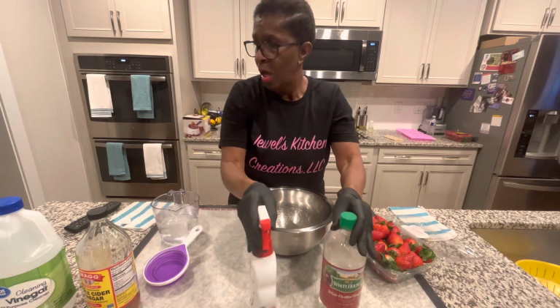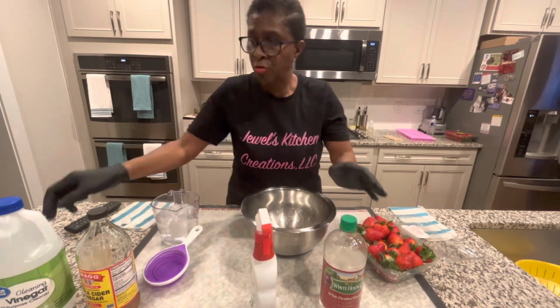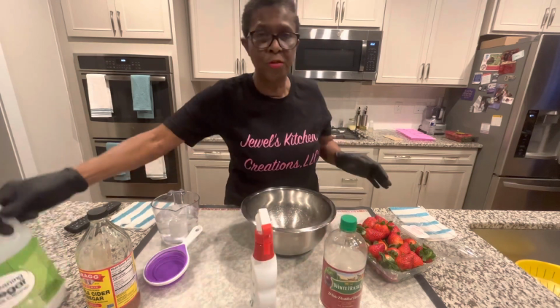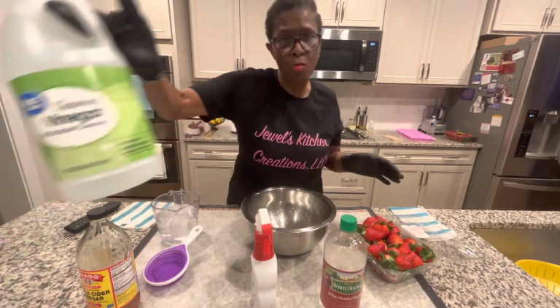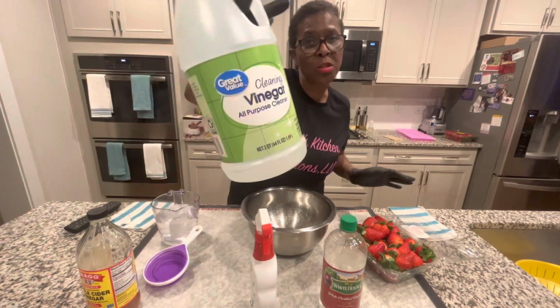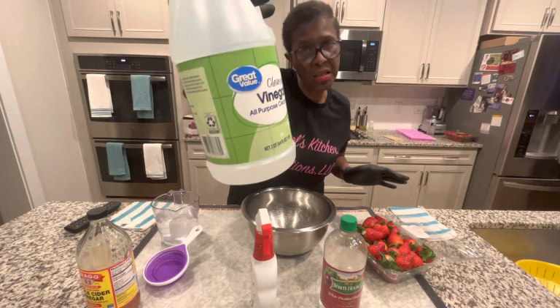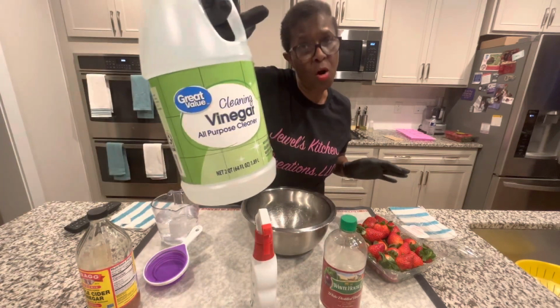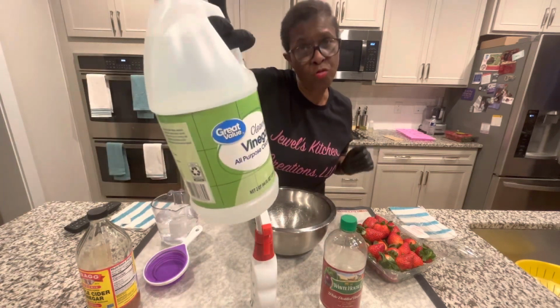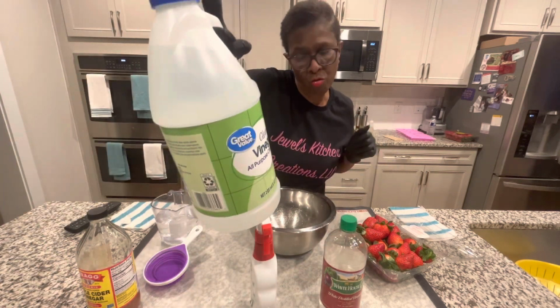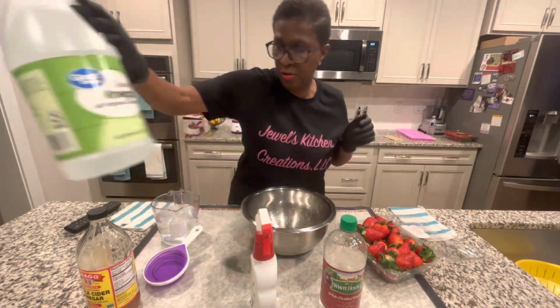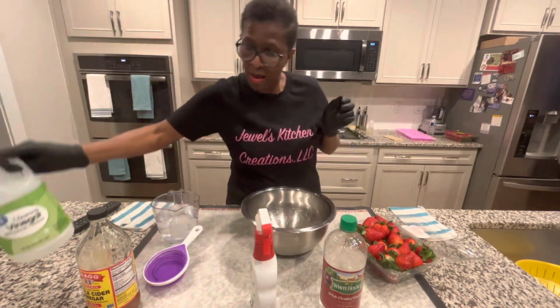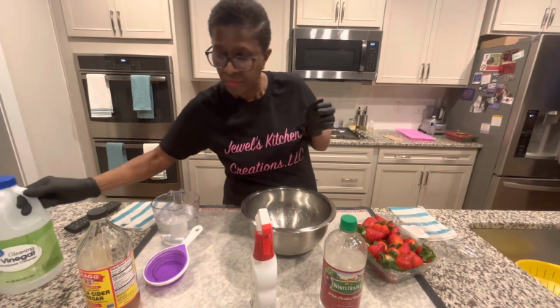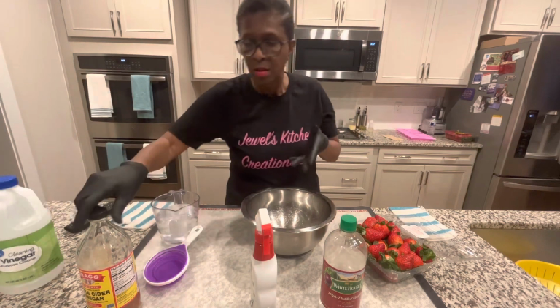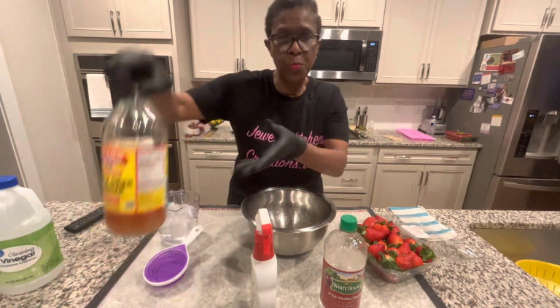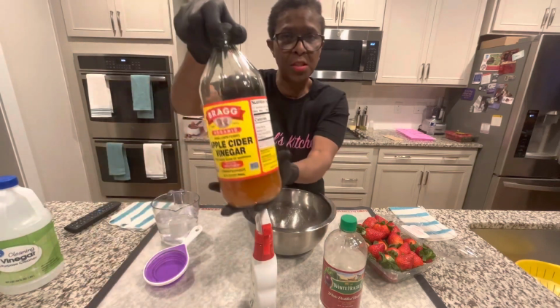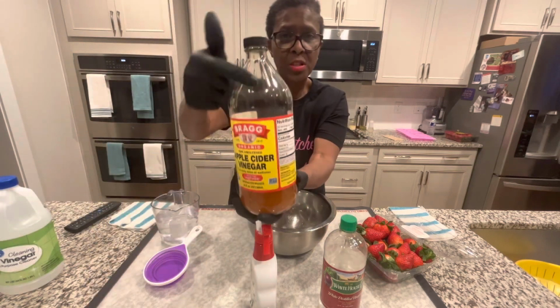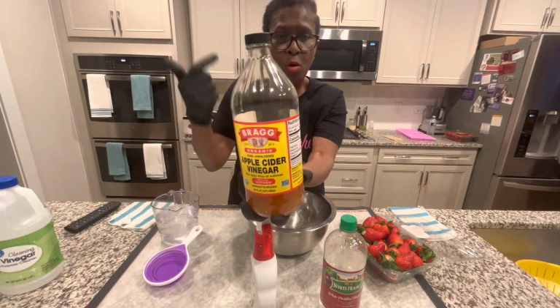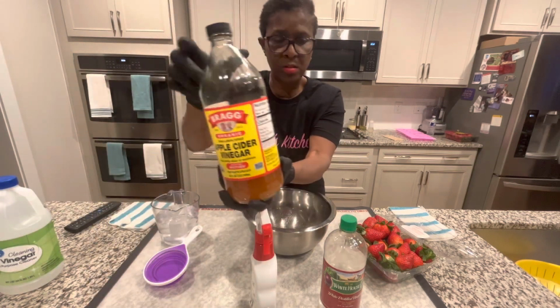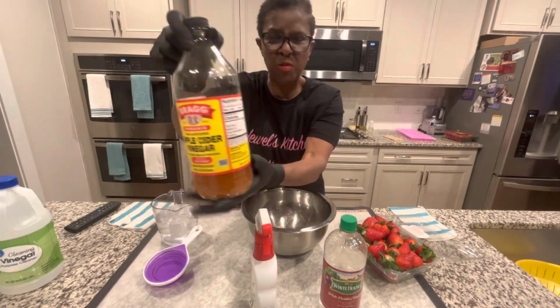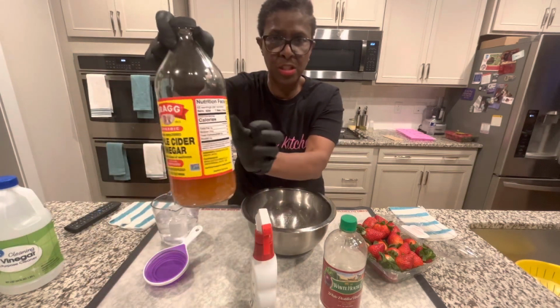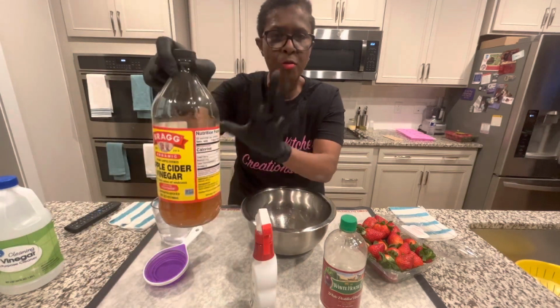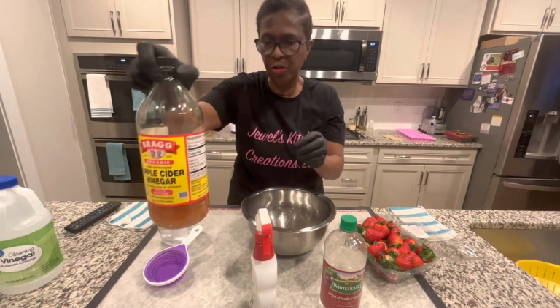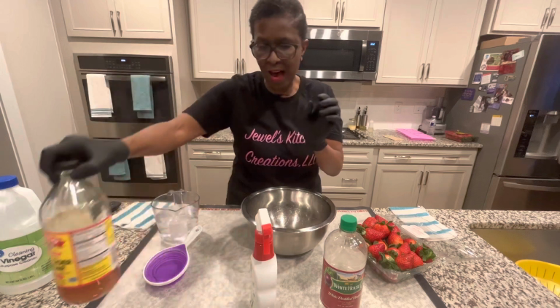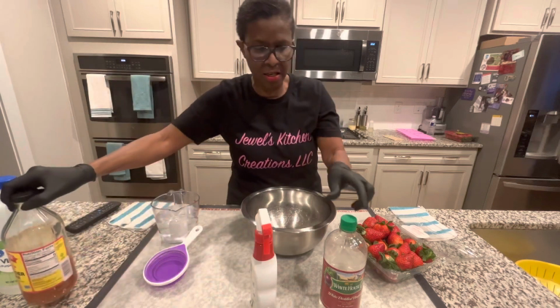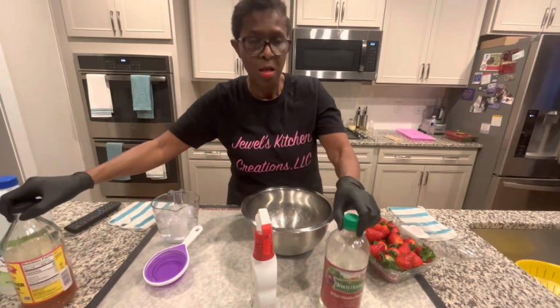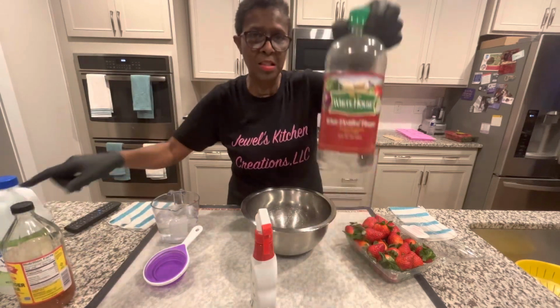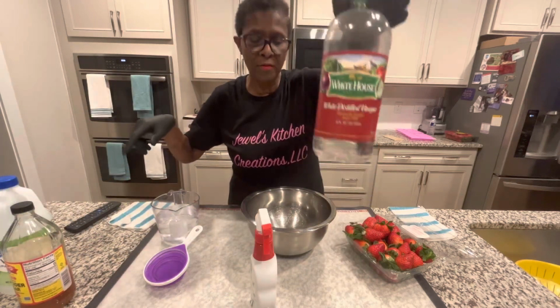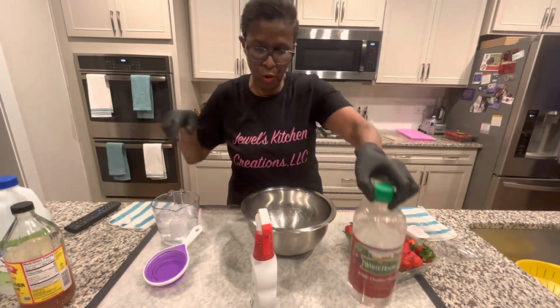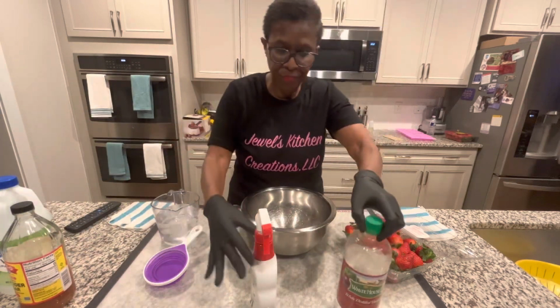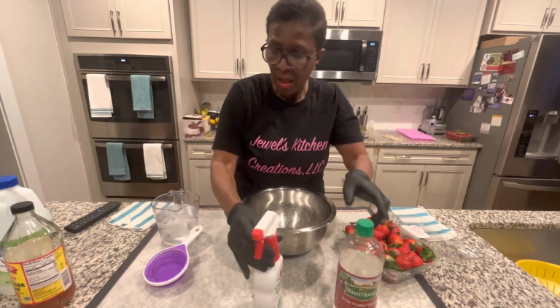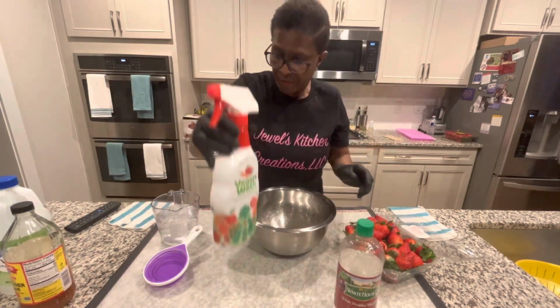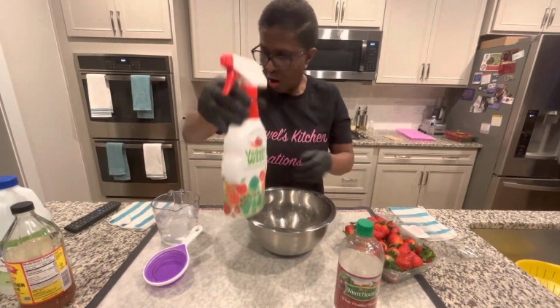You definitely do not want to use a cleaning vinegar on your strawberries. The apple cider vinegar is pretty much for you to take for your wellness — I wouldn't use this. All the research that I've done points to white vinegar. The veggie wash is another option.